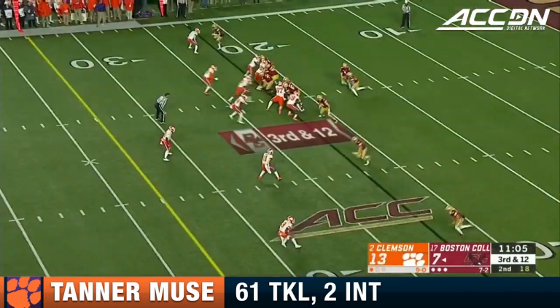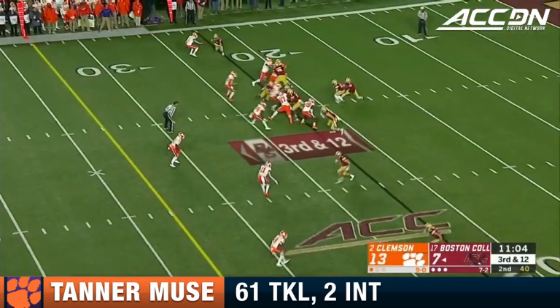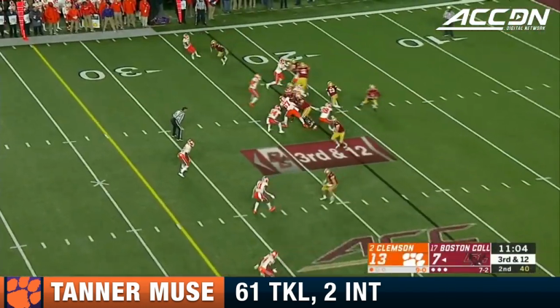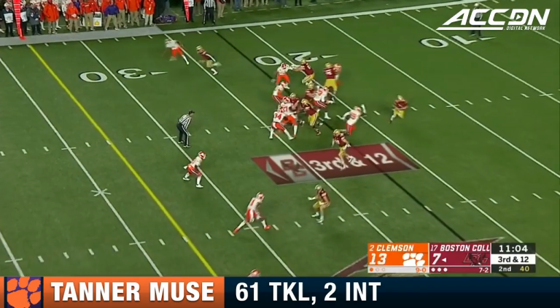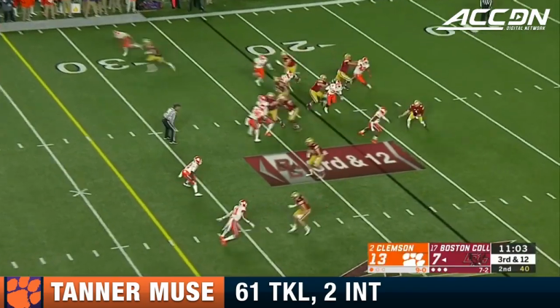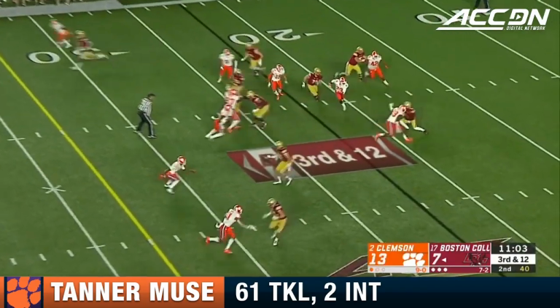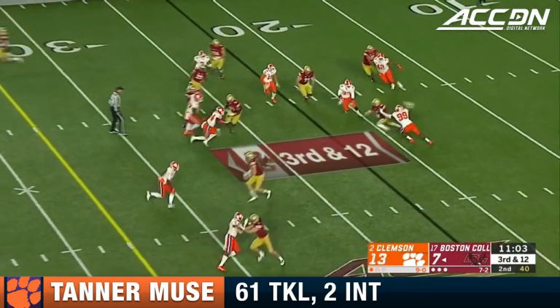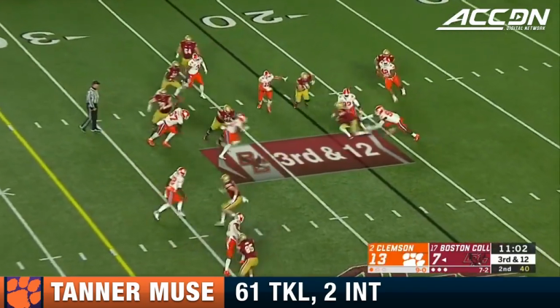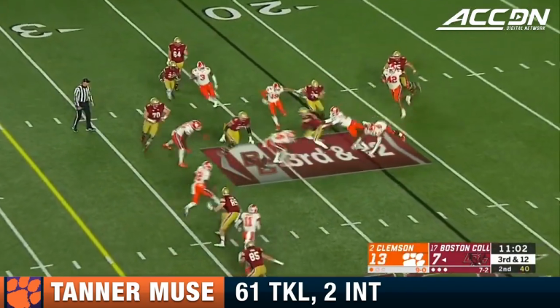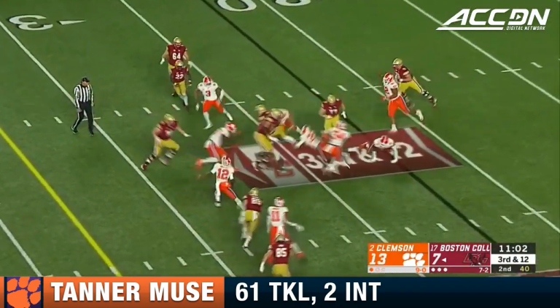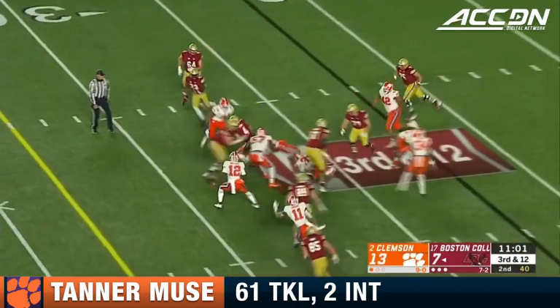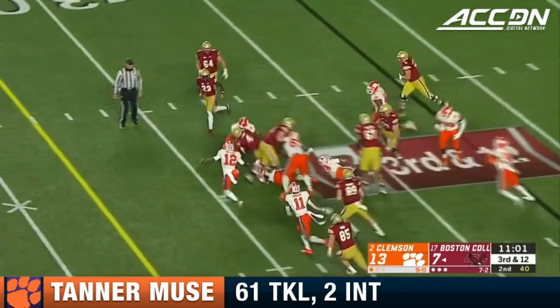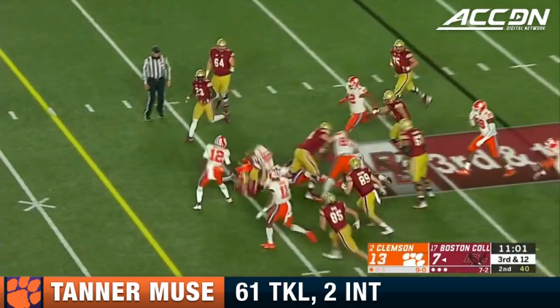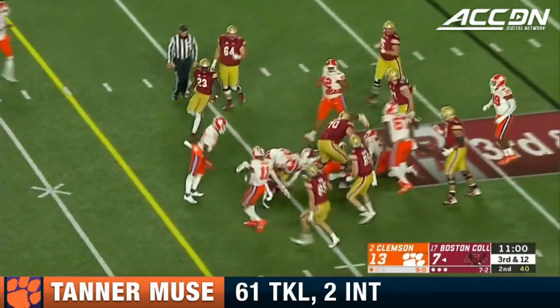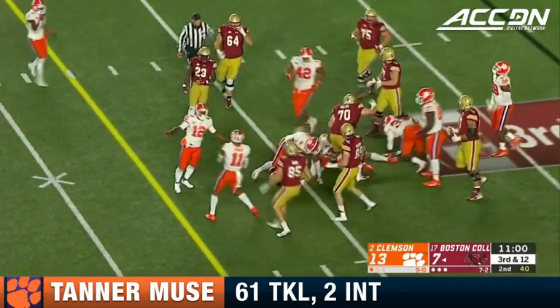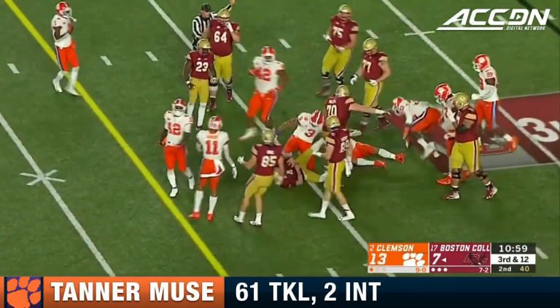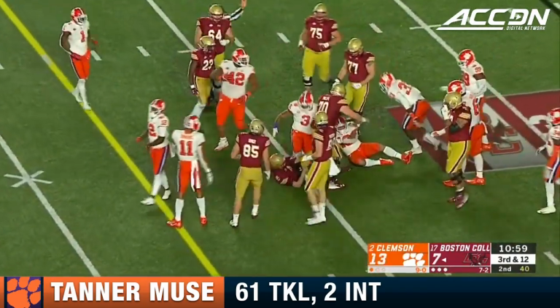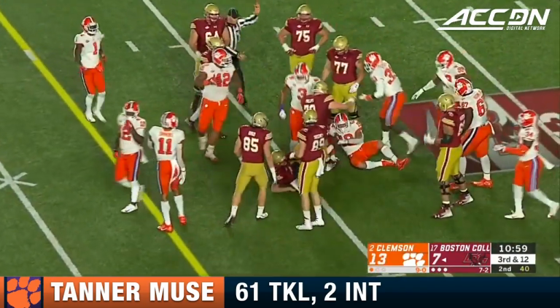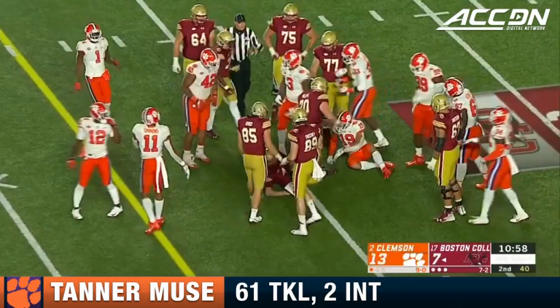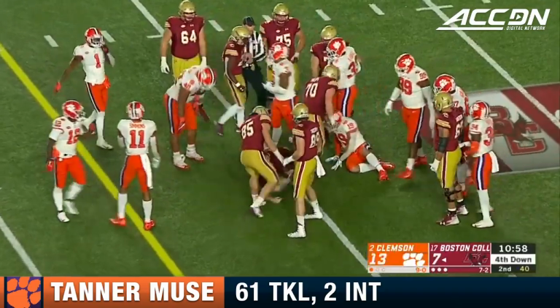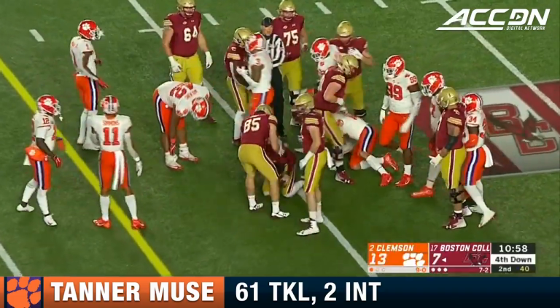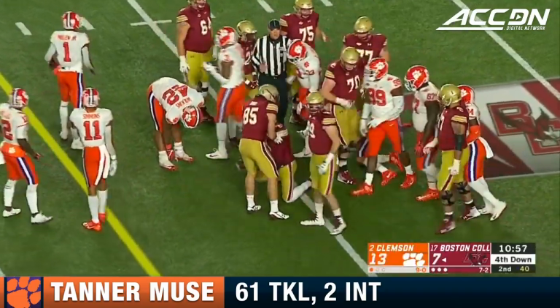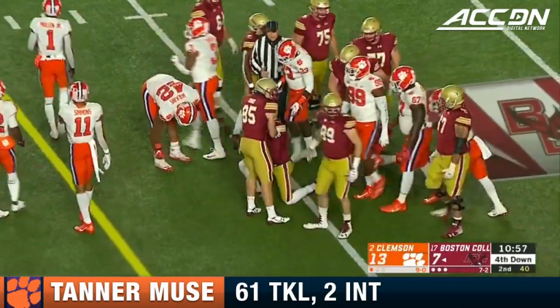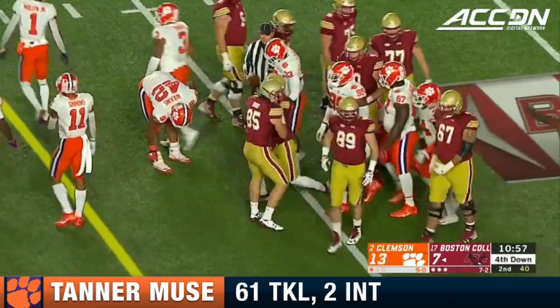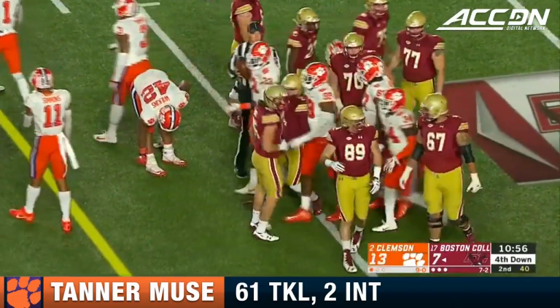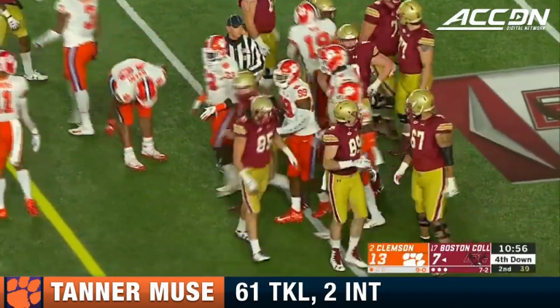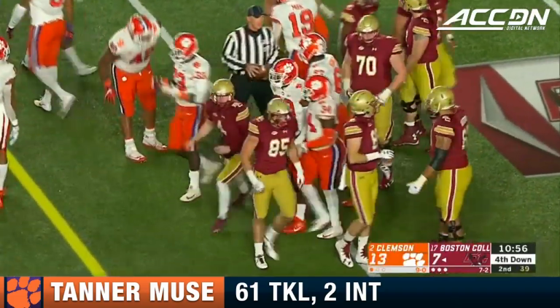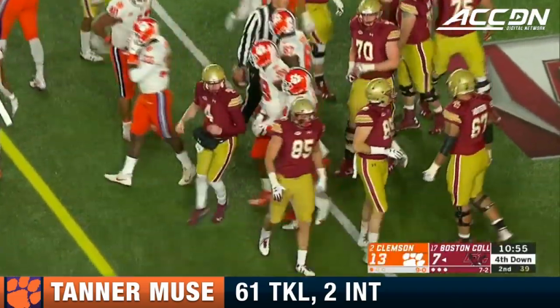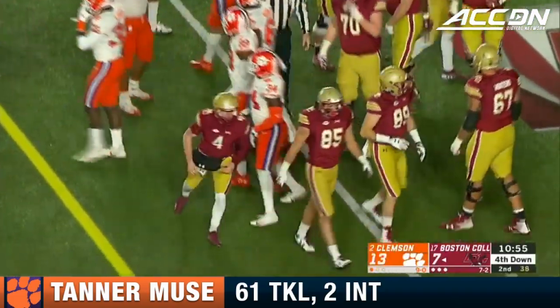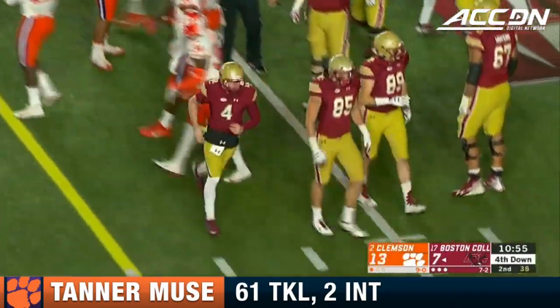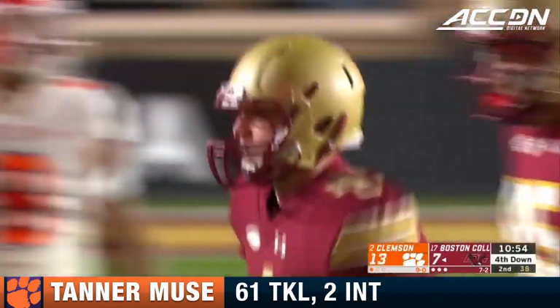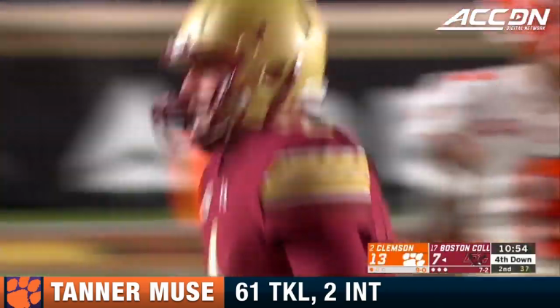Now it's 3rd and 12. Perry trying to scramble — you can see he's pretty elusive, and he gets slammed down very hard at the end of the play by Xavier Thomas, the freaky freshman.